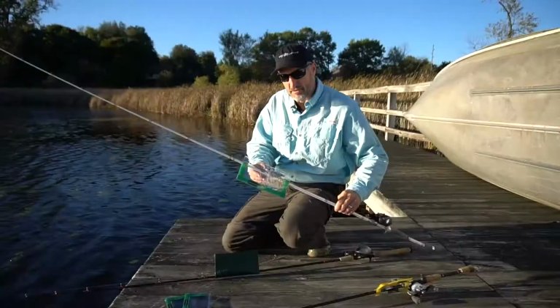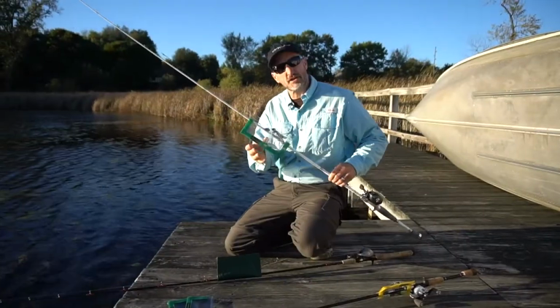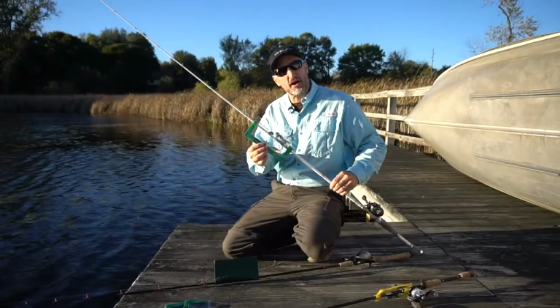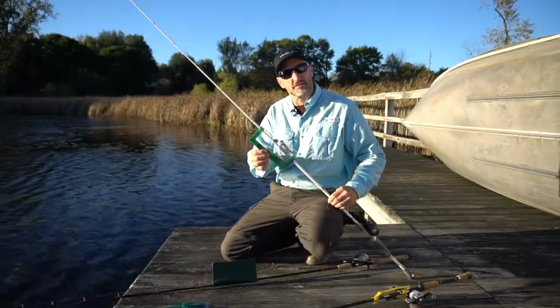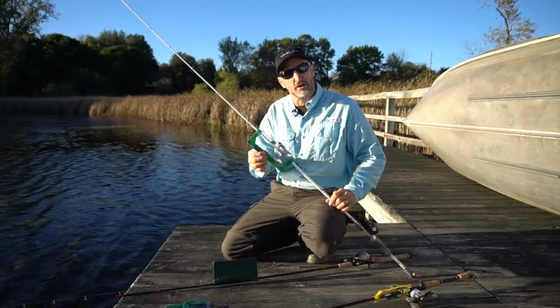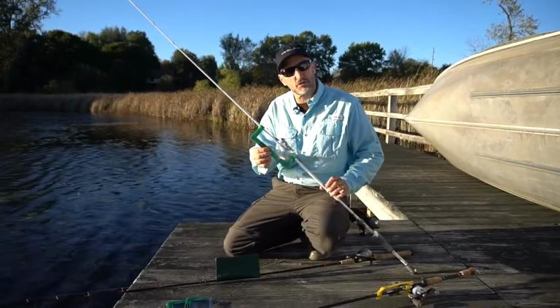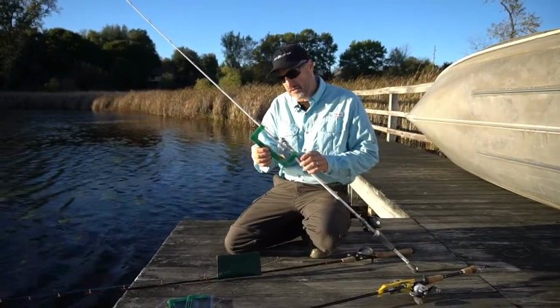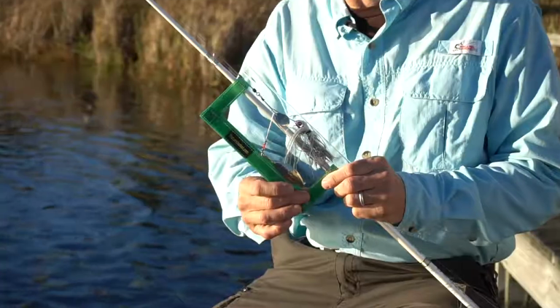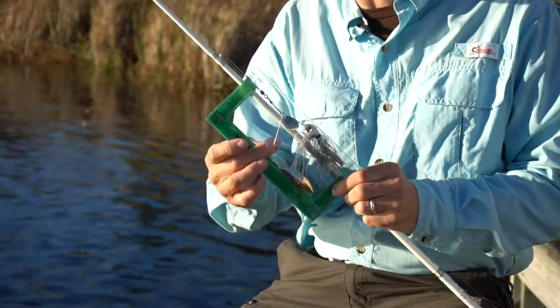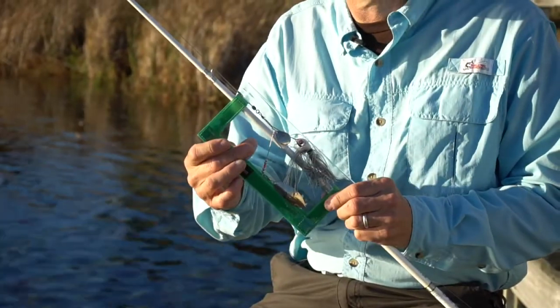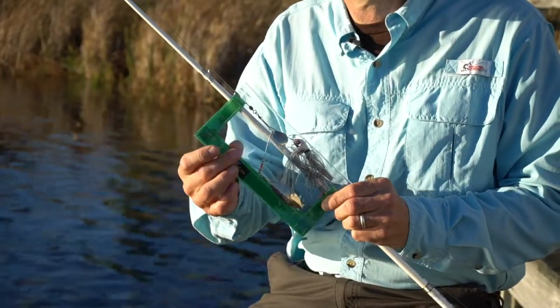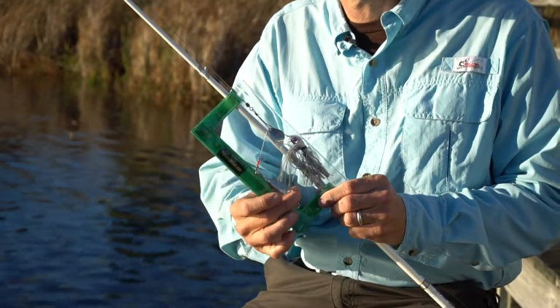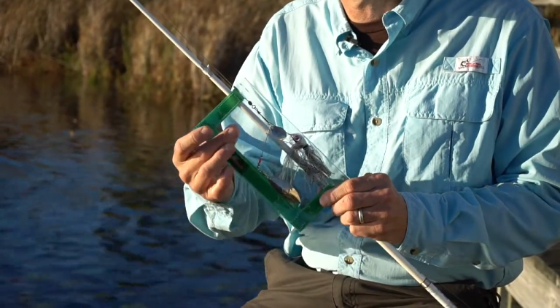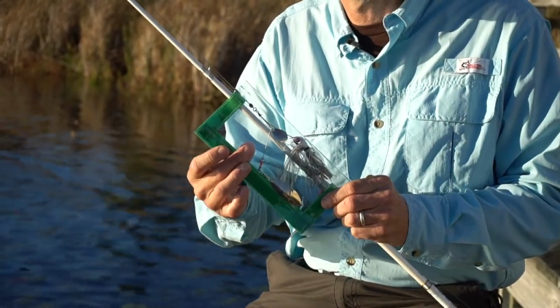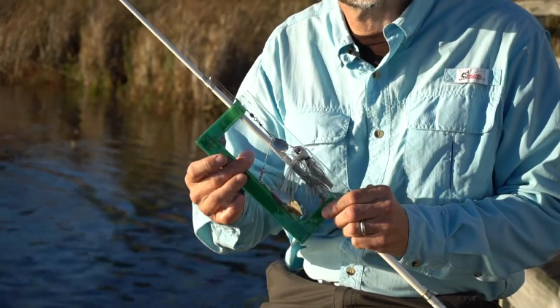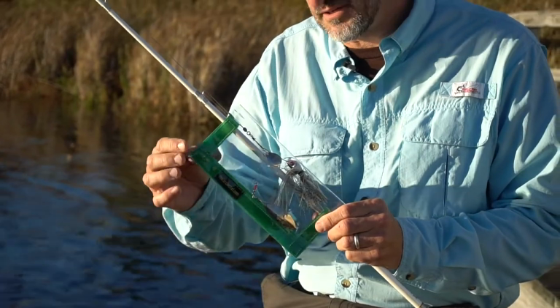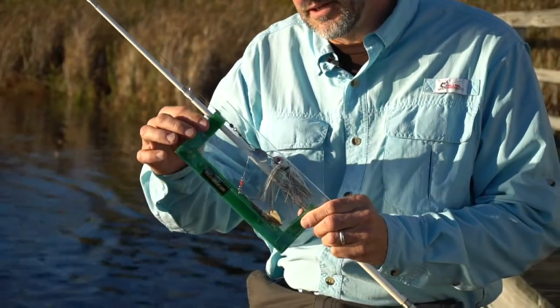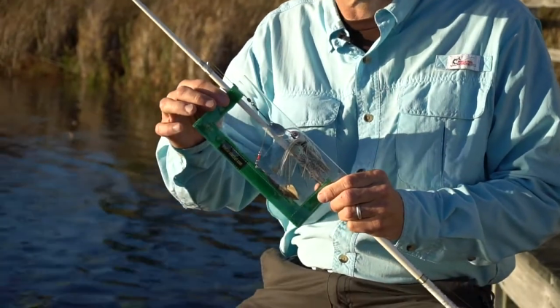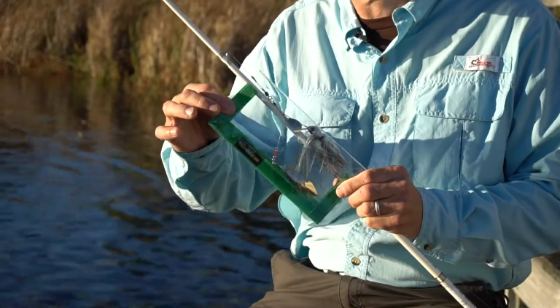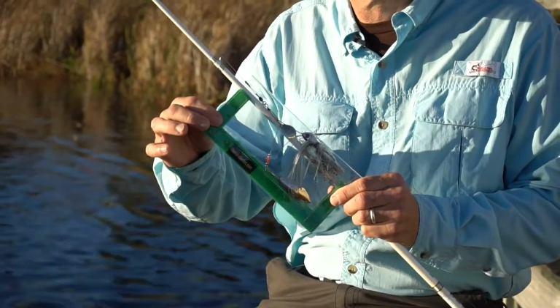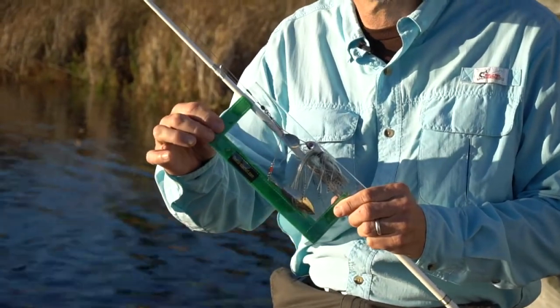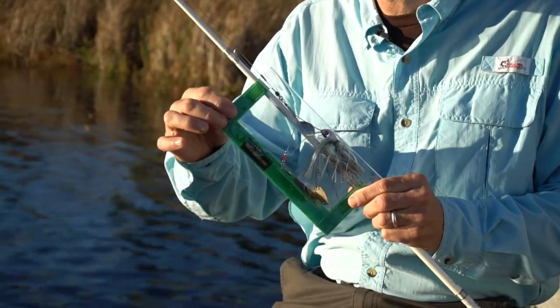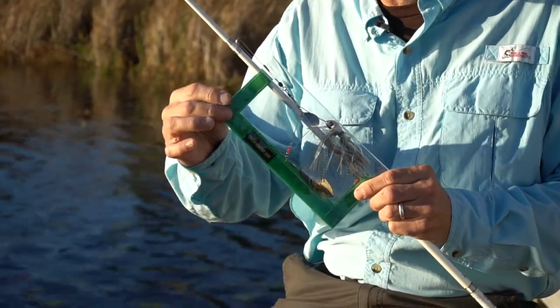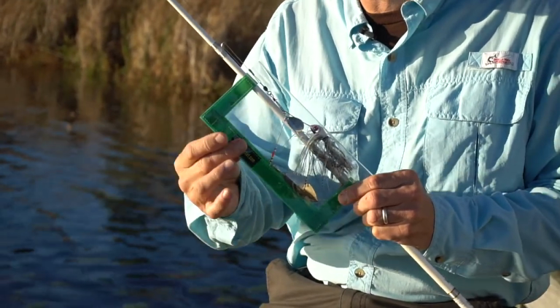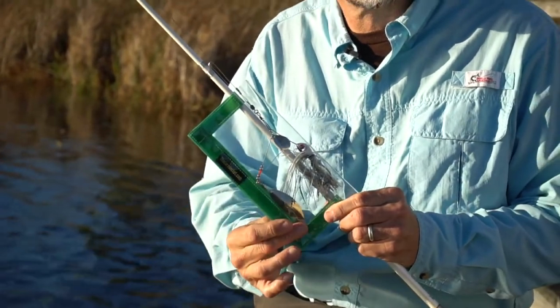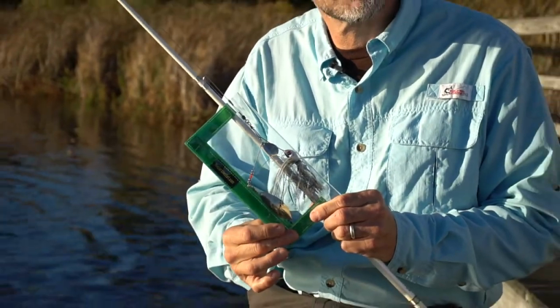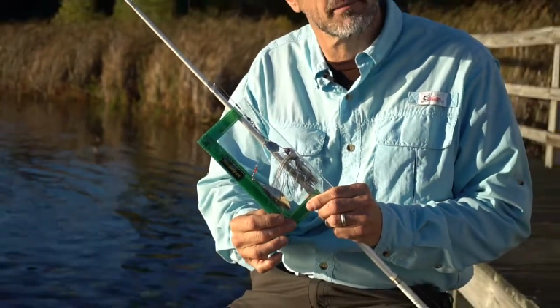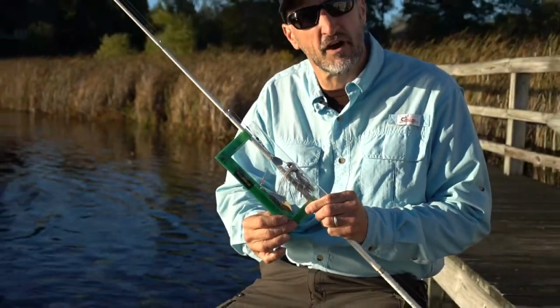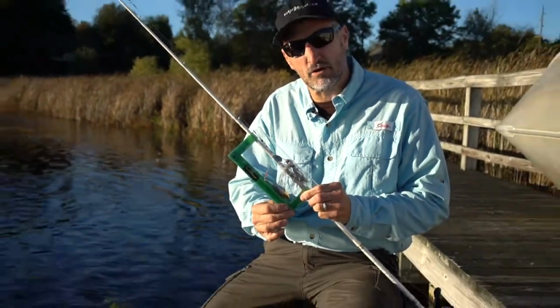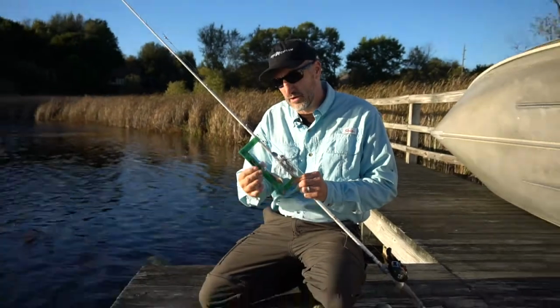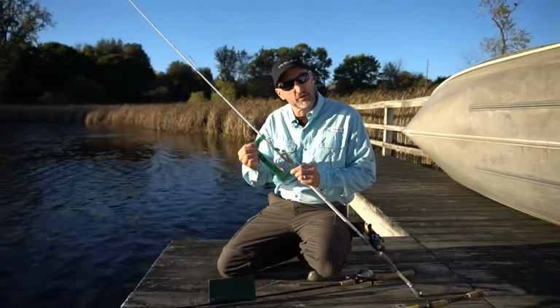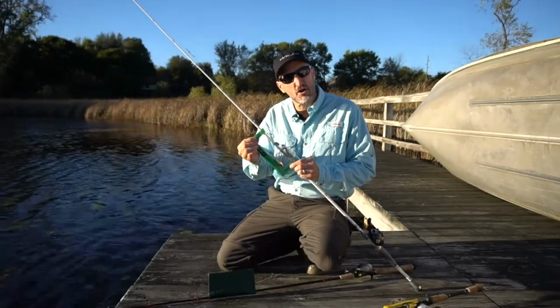This is our product. It's called the Lure Jacket. It's a marine grade PVC see-through plastic. It's got three-quarter inch hook and loop fastener, similar to Velcro. Very strong.